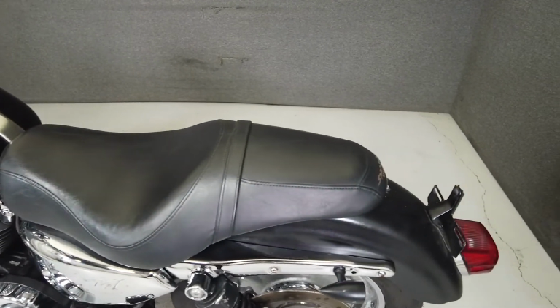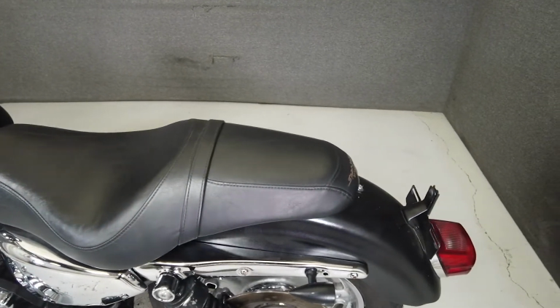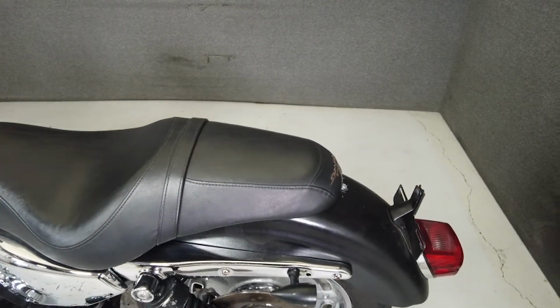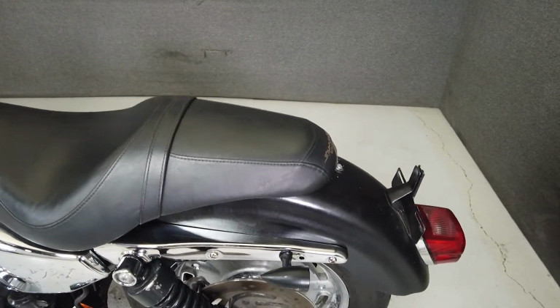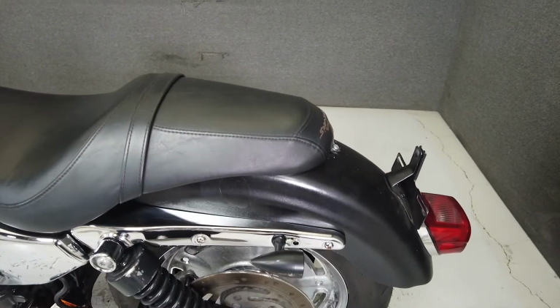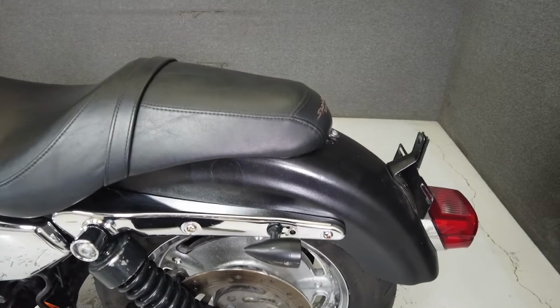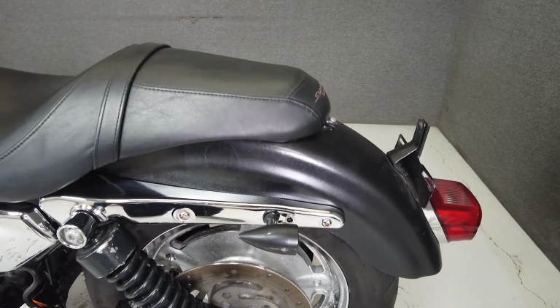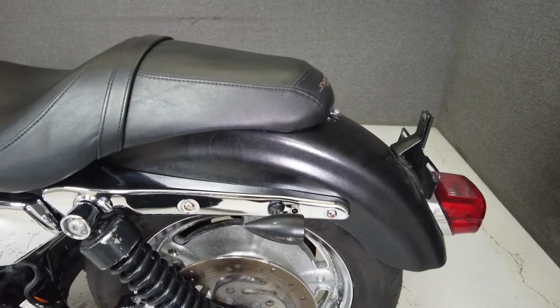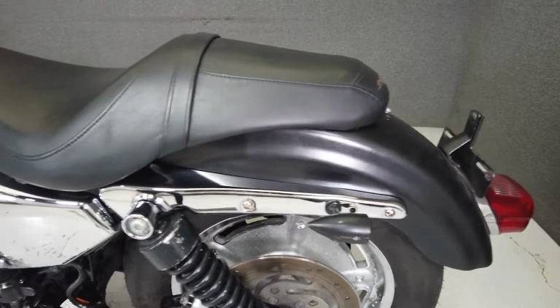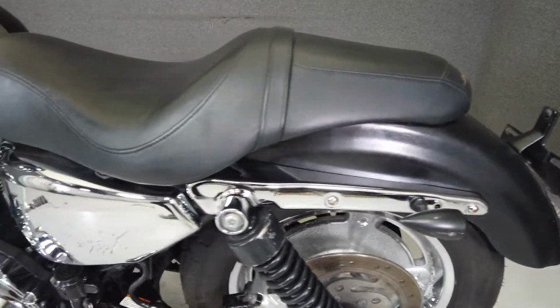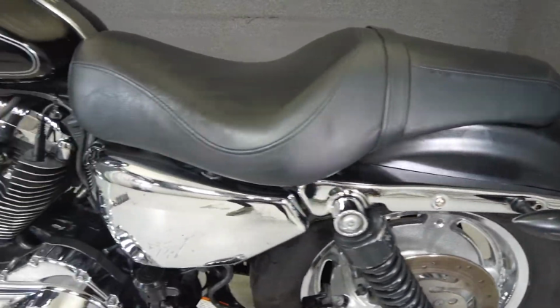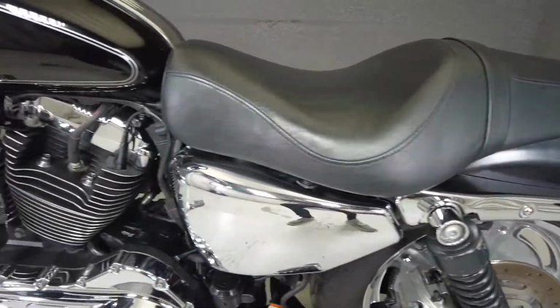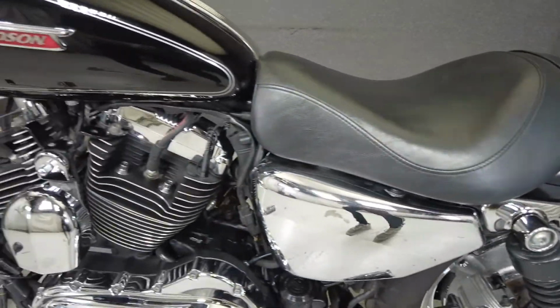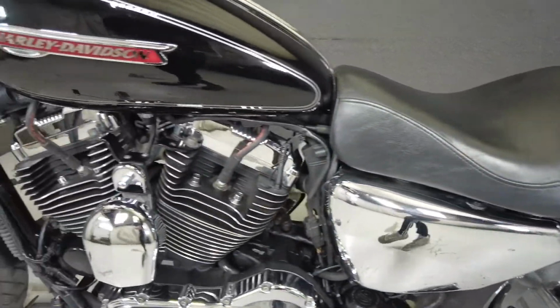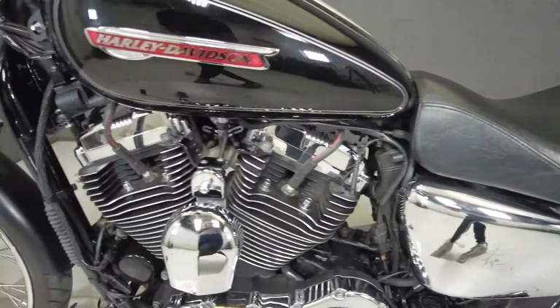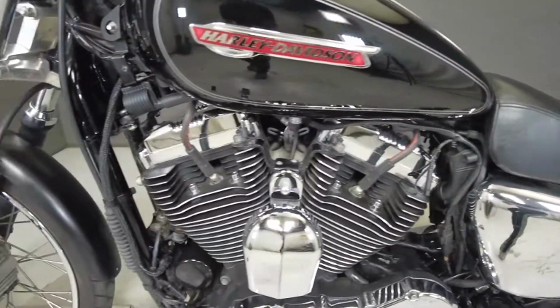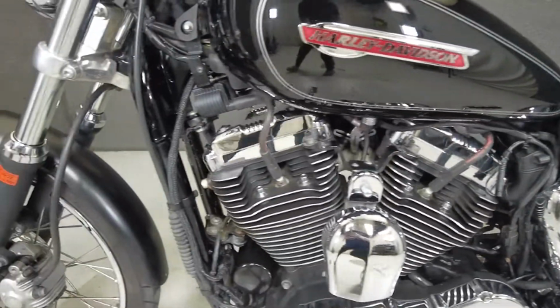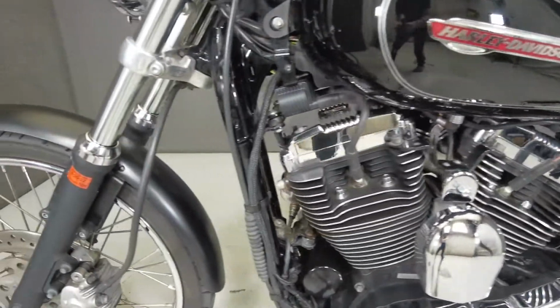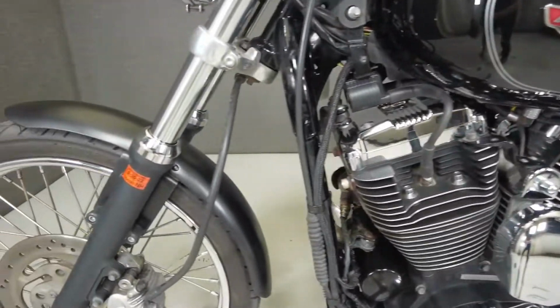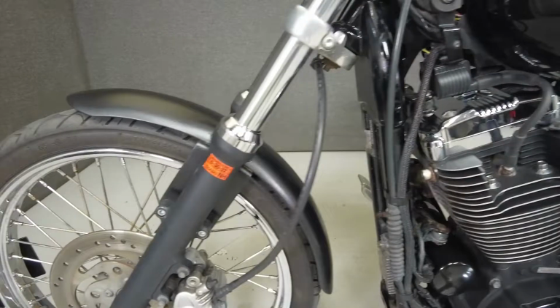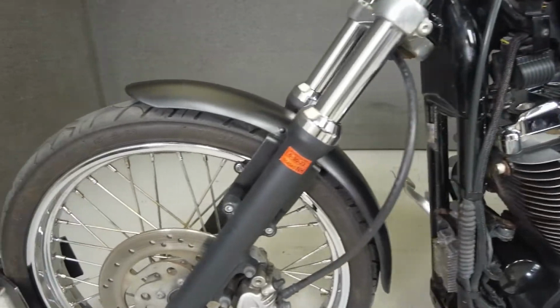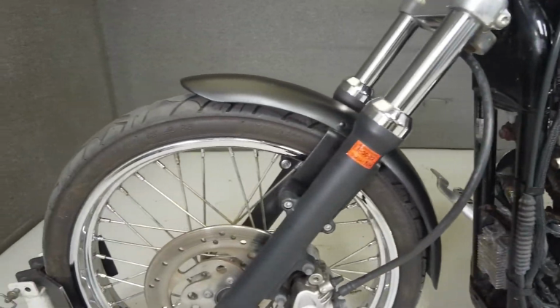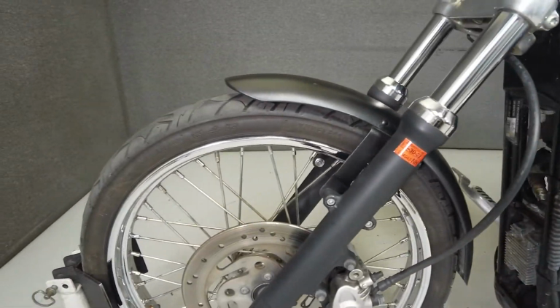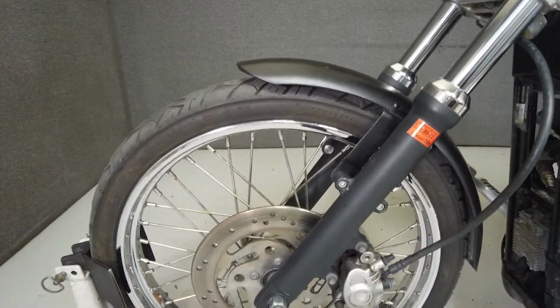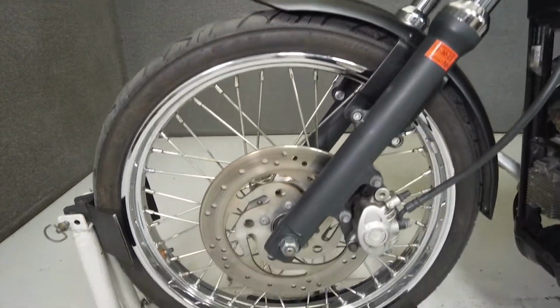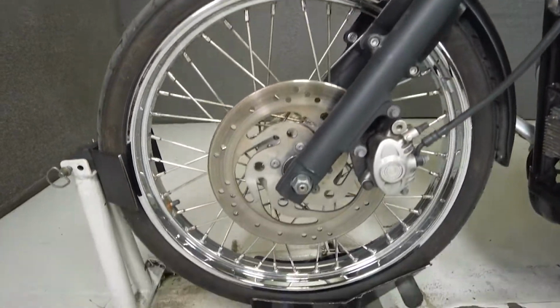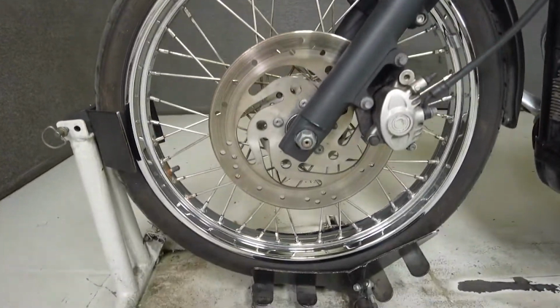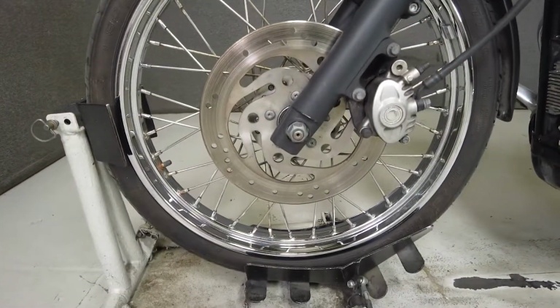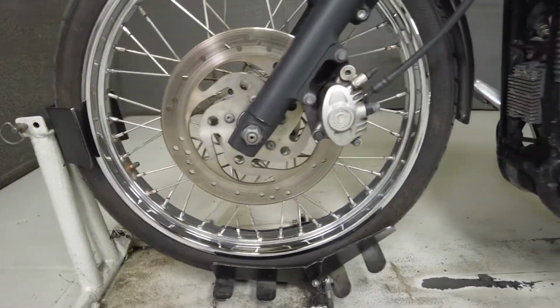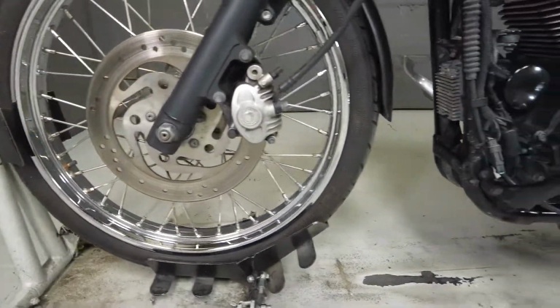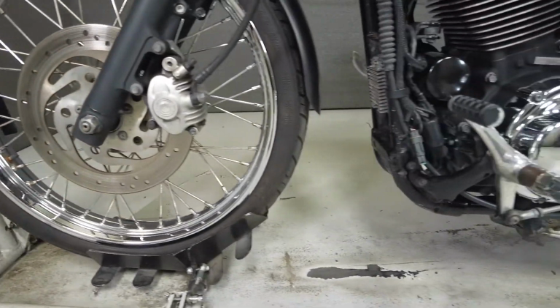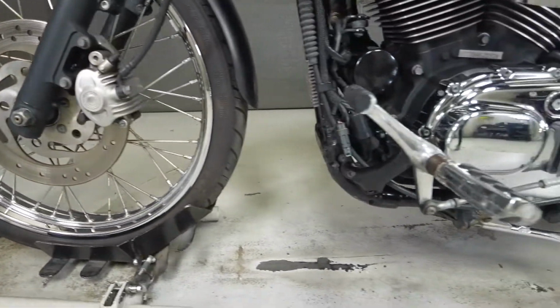This opportunity vehicle is being sold as-is. We encourage you to see and hear the bike in person. If you are unable to, we will be happy to do a live inspection via Skype or FaceTime. Please give us a call for more information.